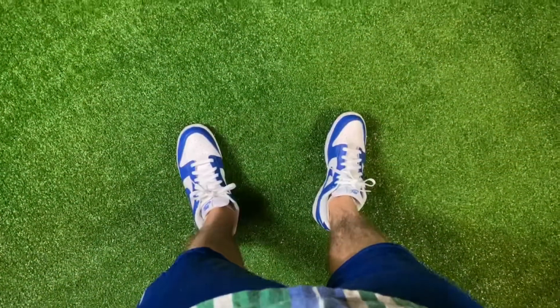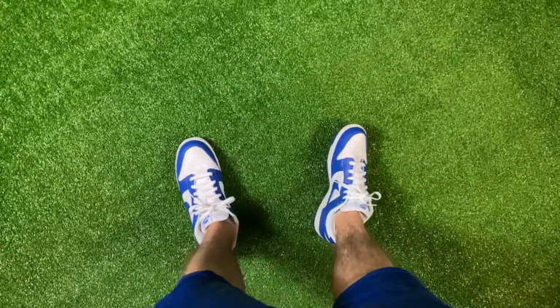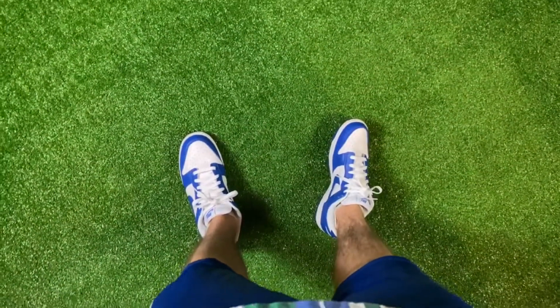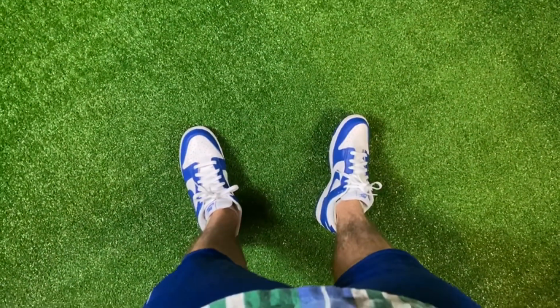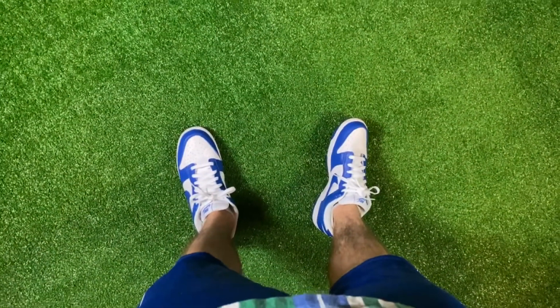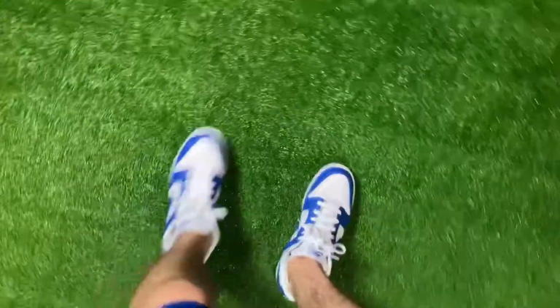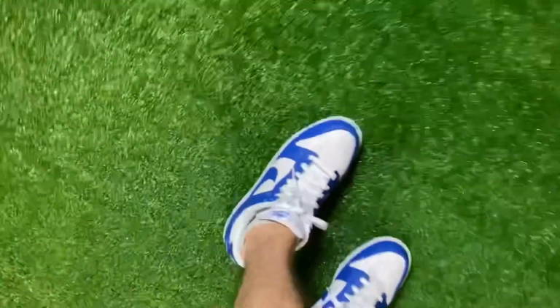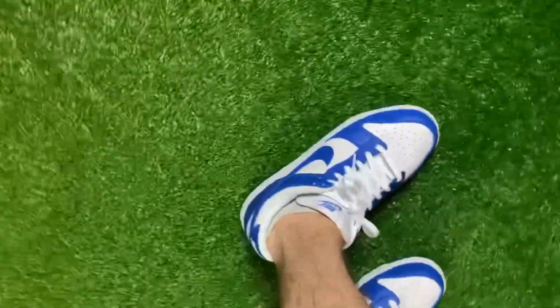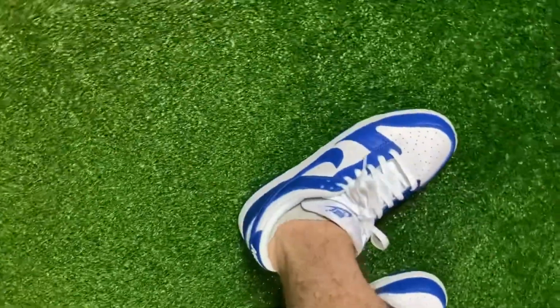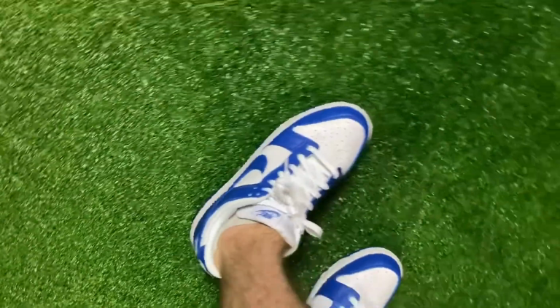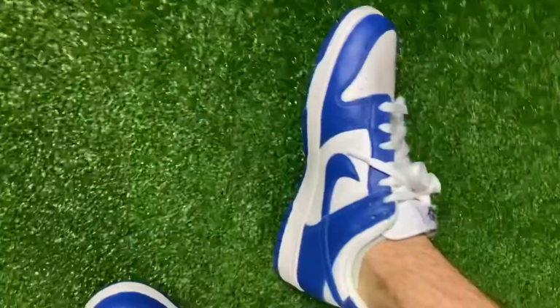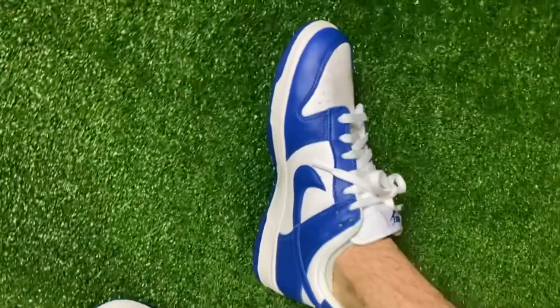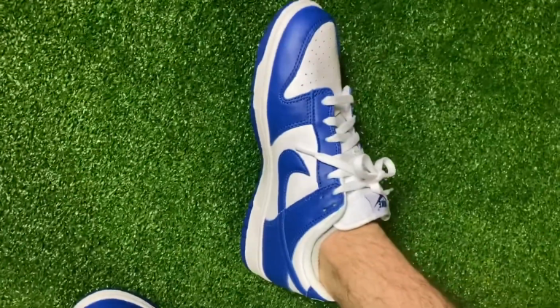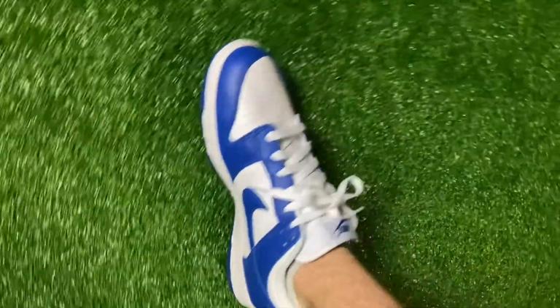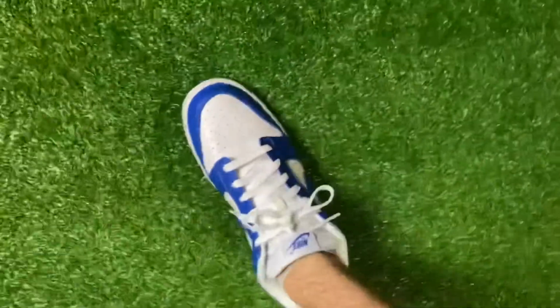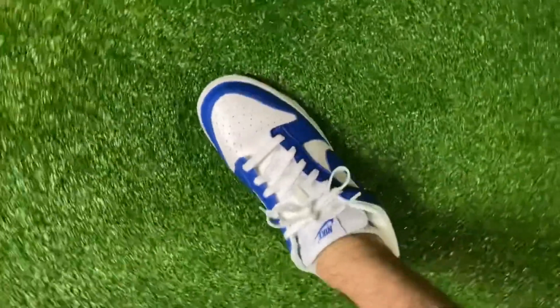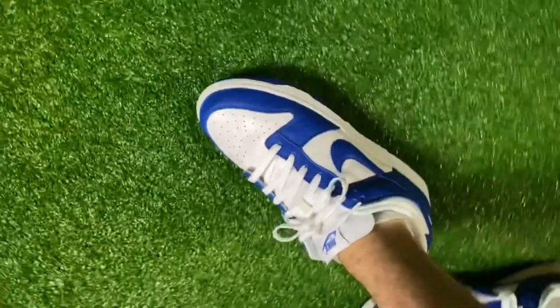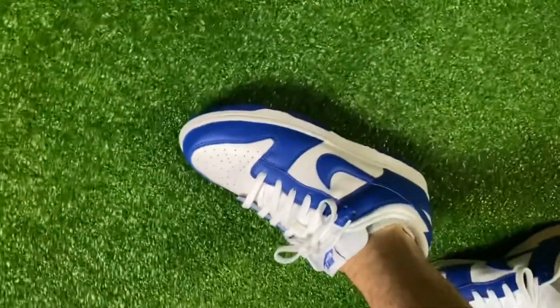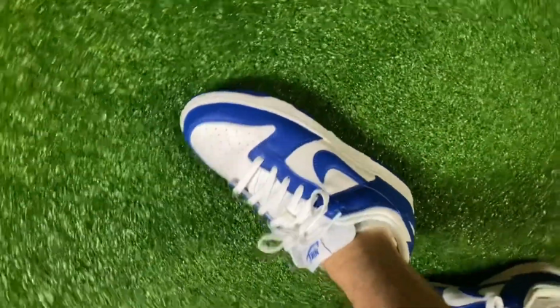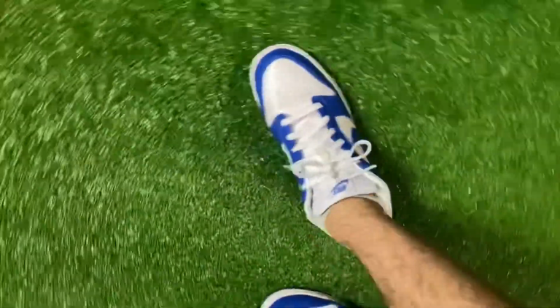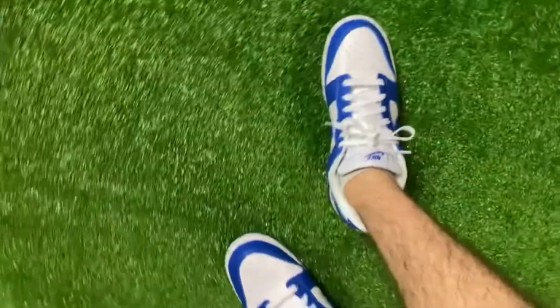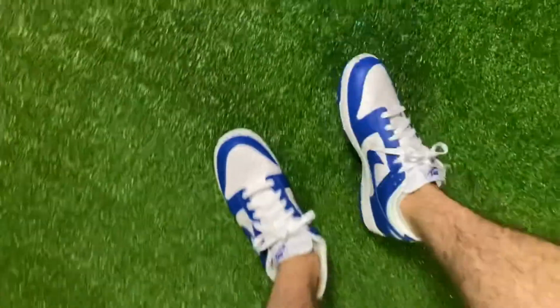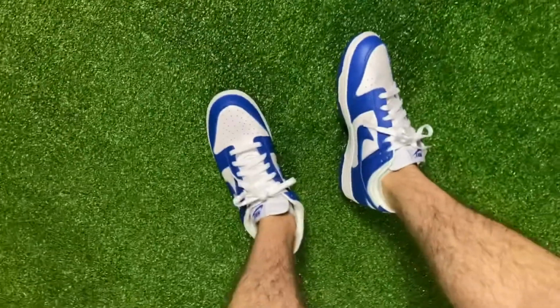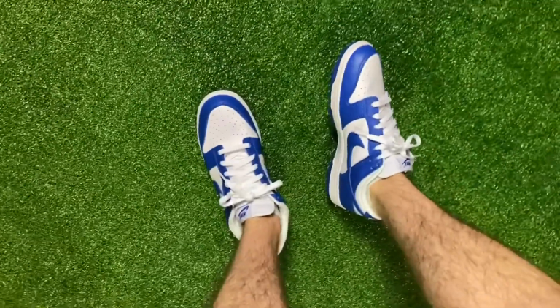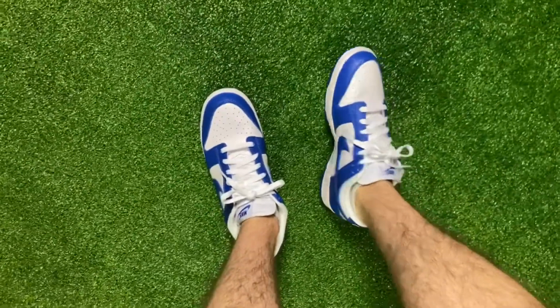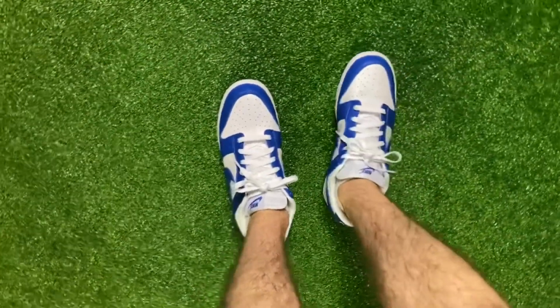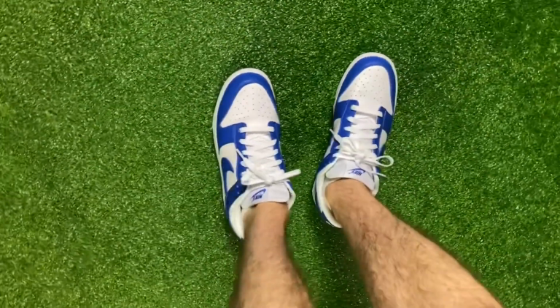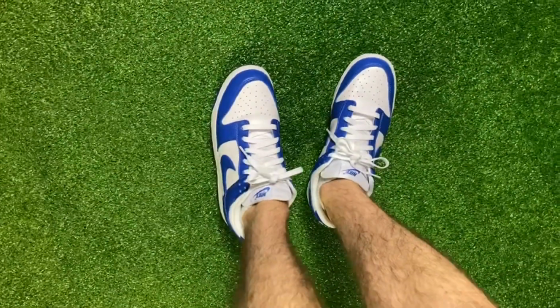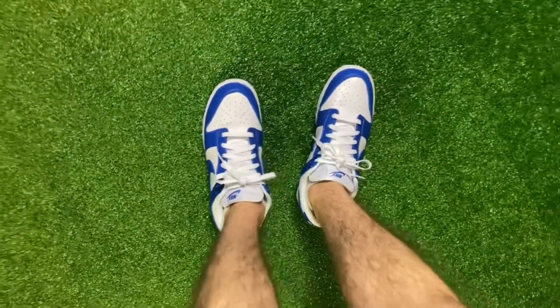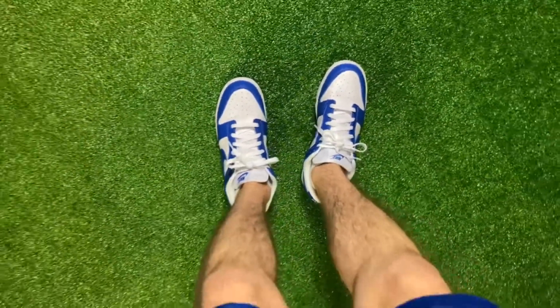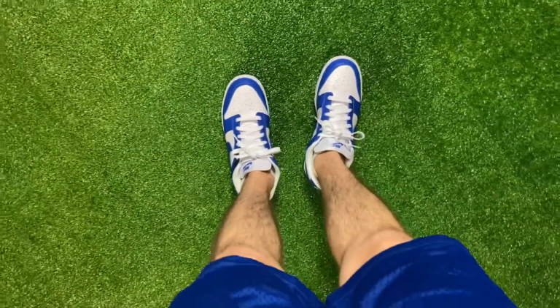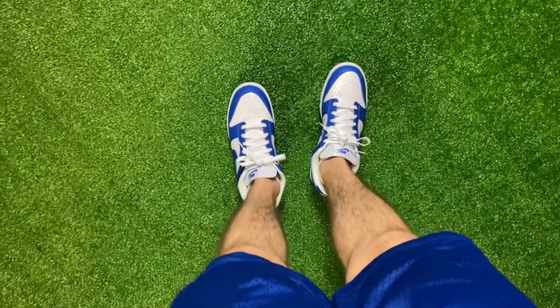I want to start with what I have on feet today. I have the Nike Dunk Low Kentucky. These are pretty nice. Now I'm going to be showing you guys my orders.